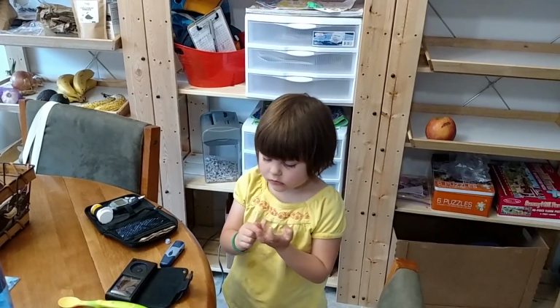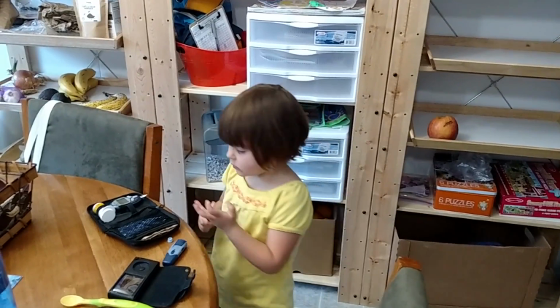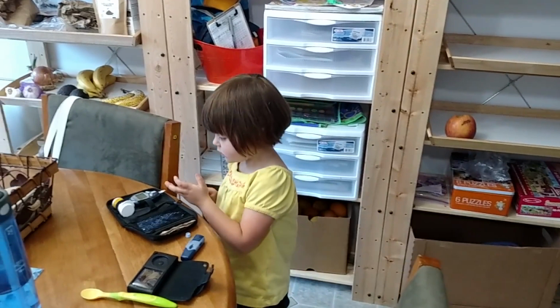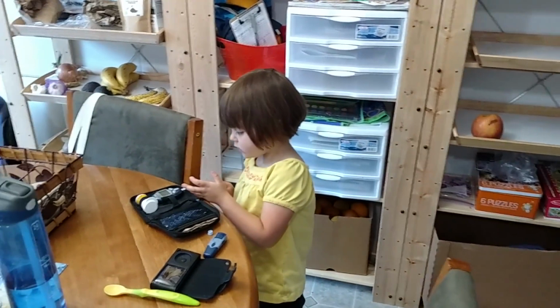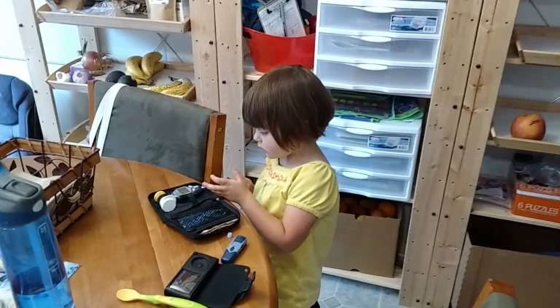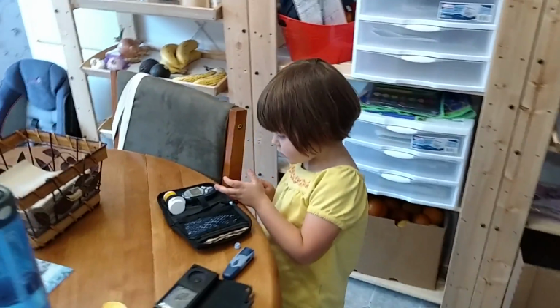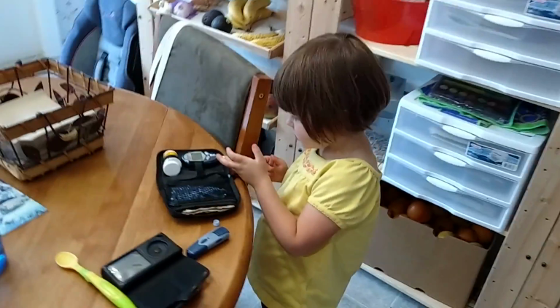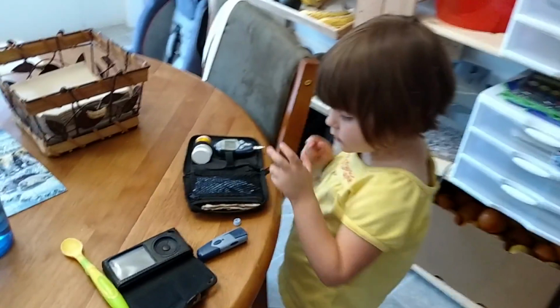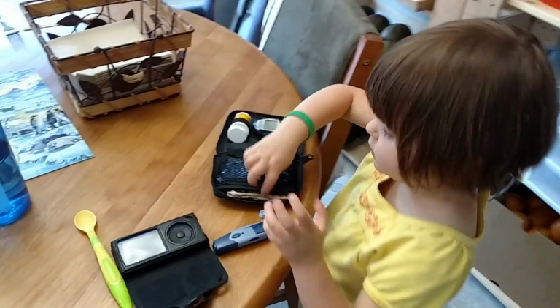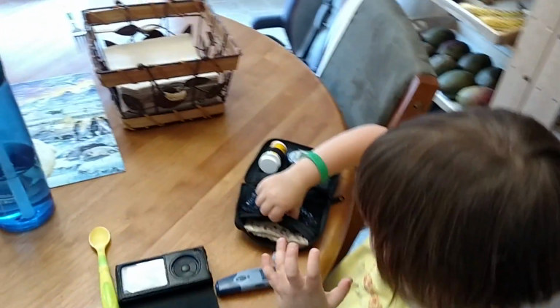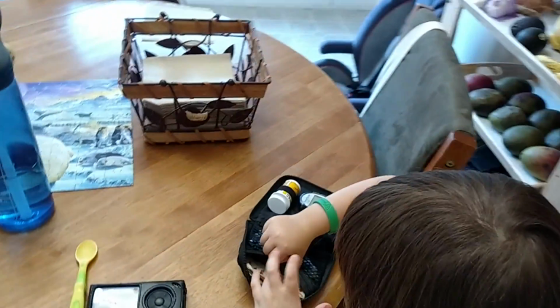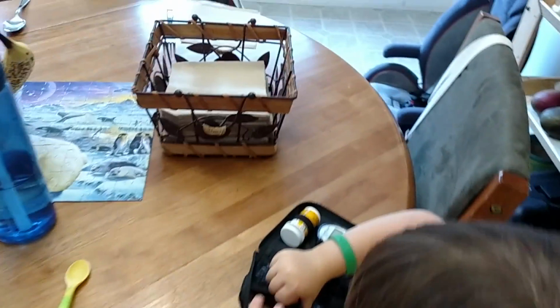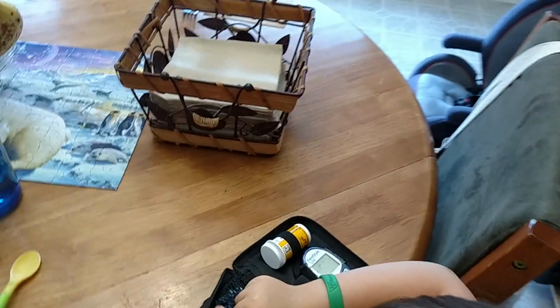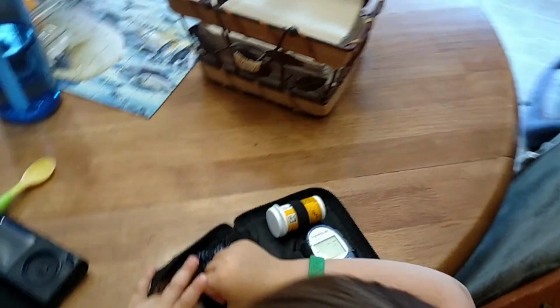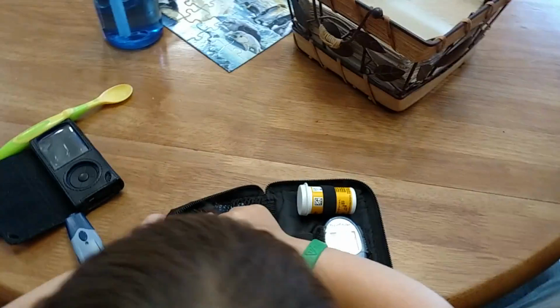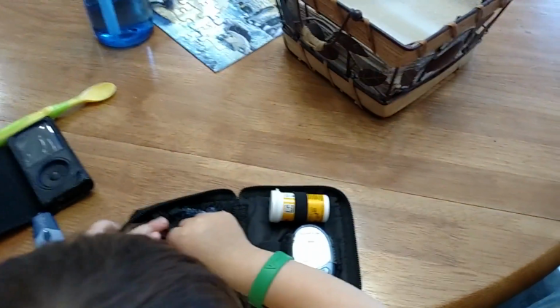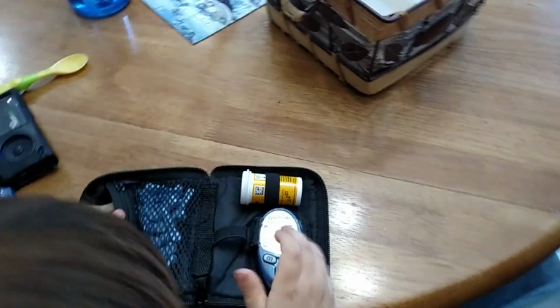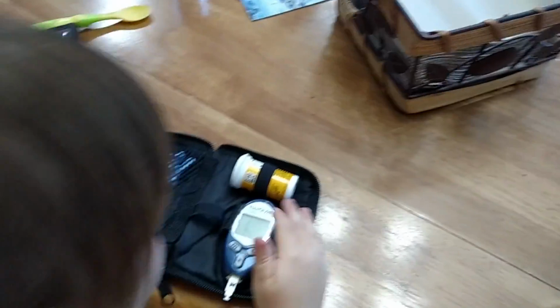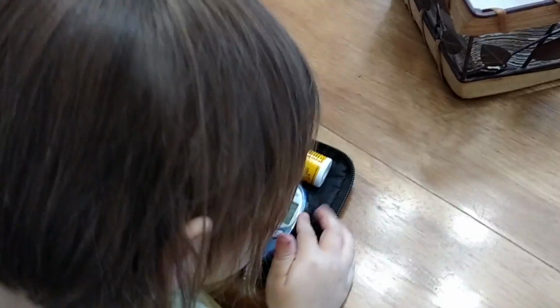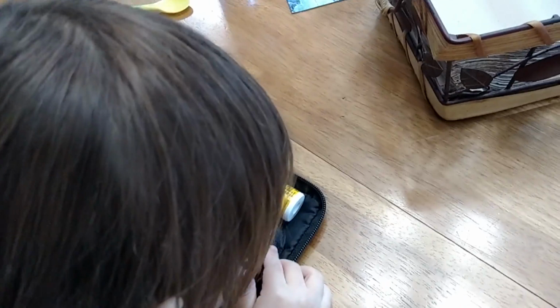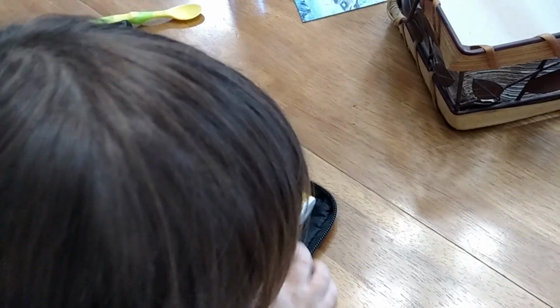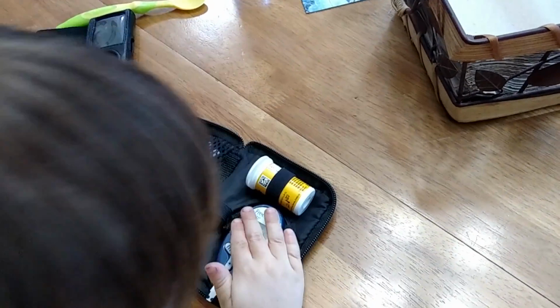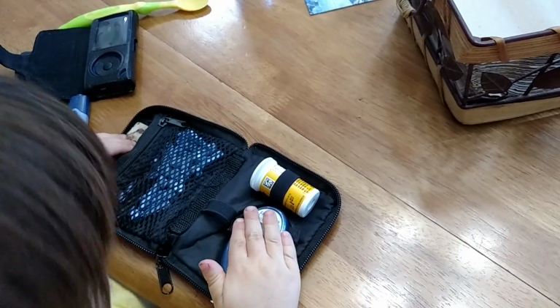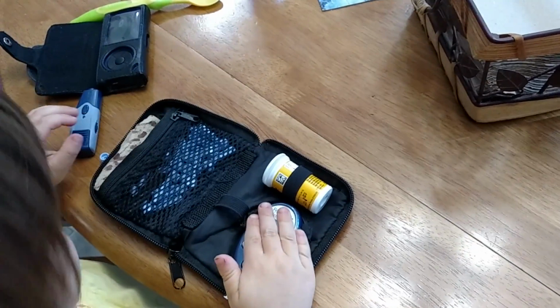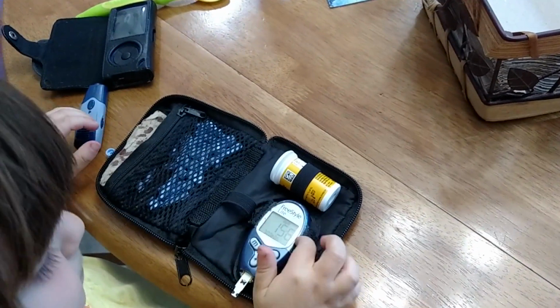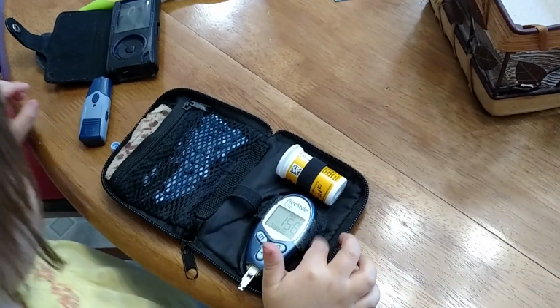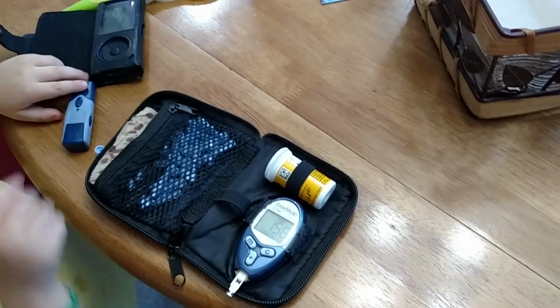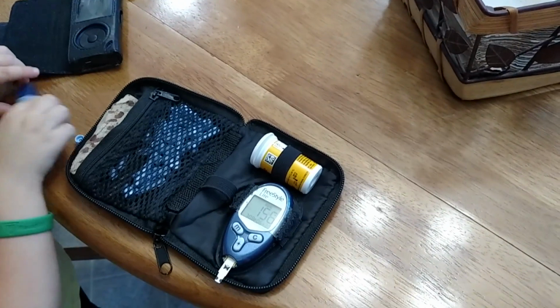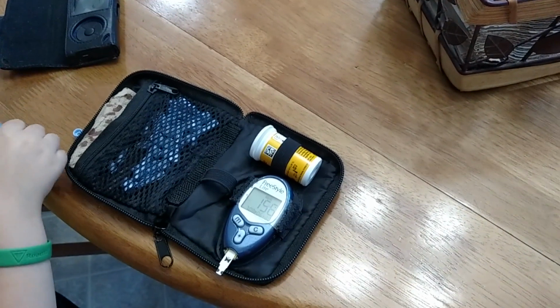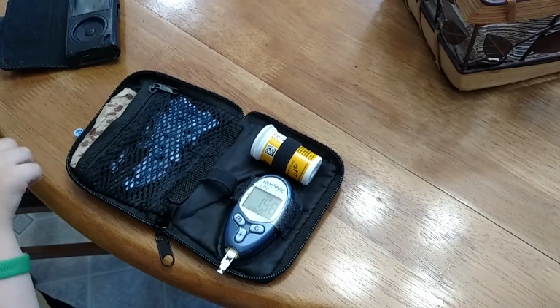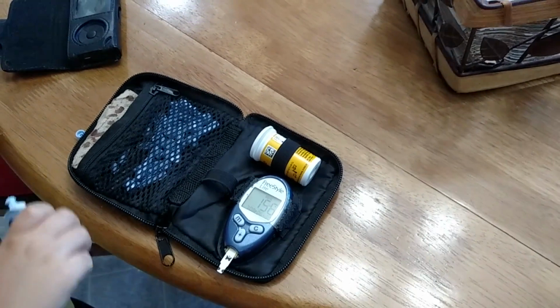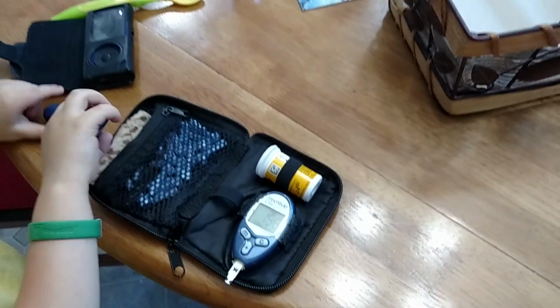So she's testing her blood now. She's putting it into her meter. And let's see — what is your blood sugar? Don't look, okay? Let me show the camera. My blood sugar is 156.